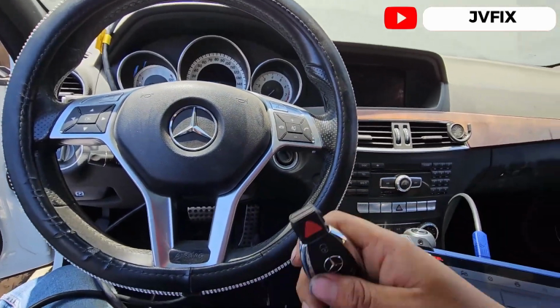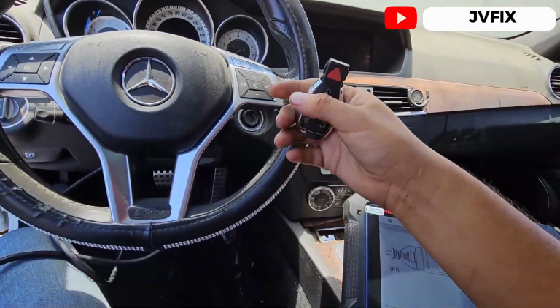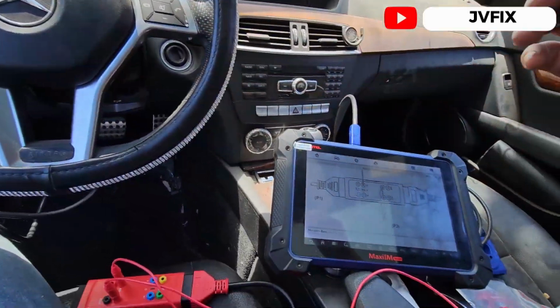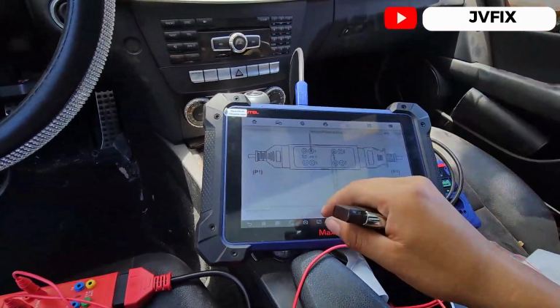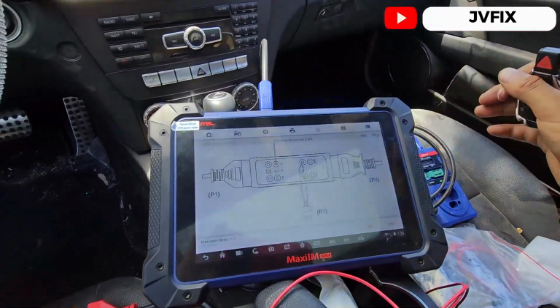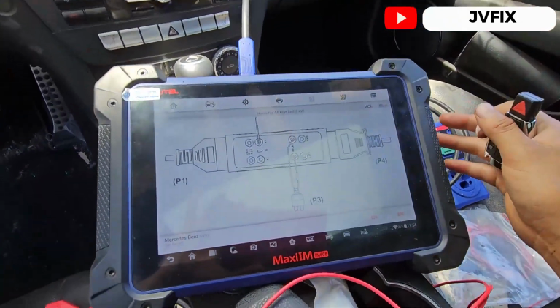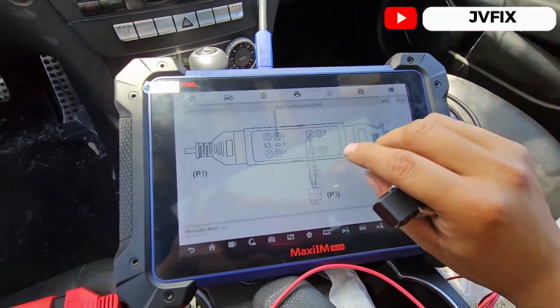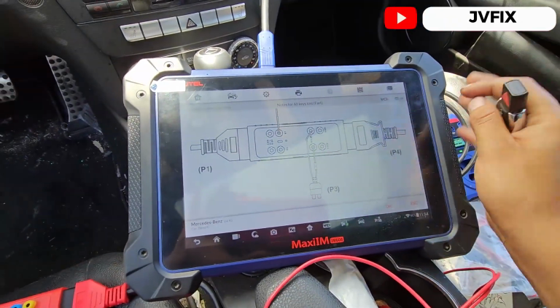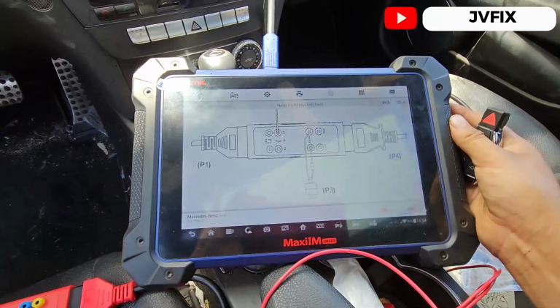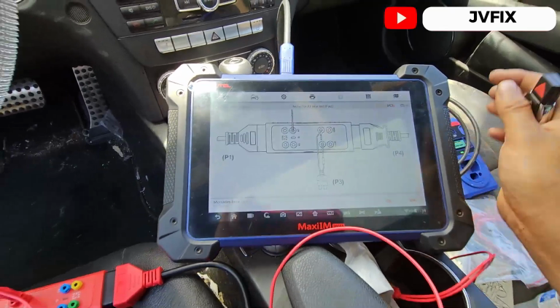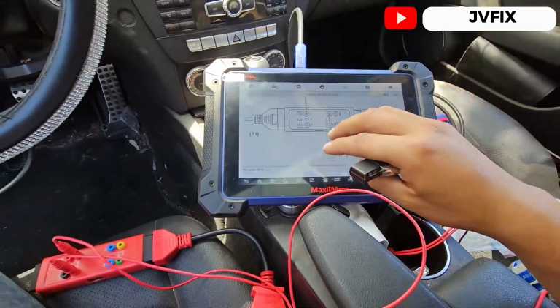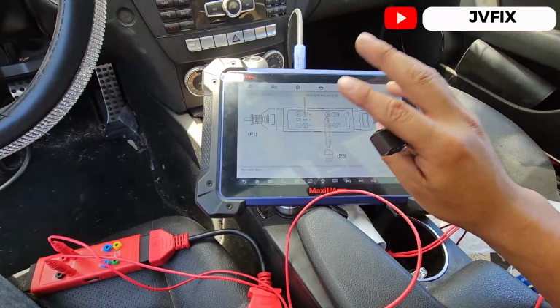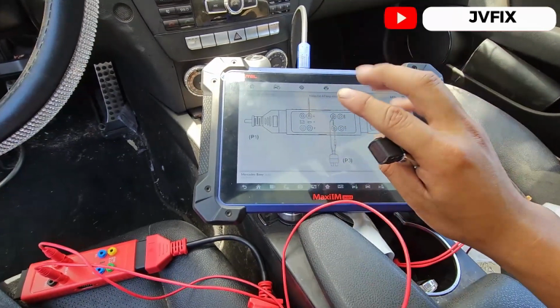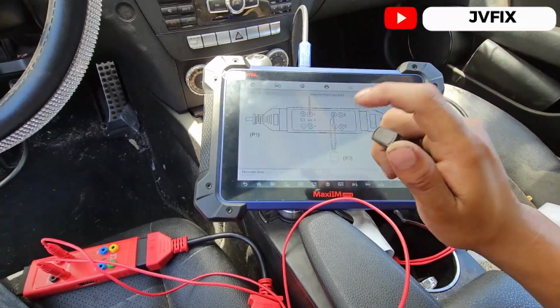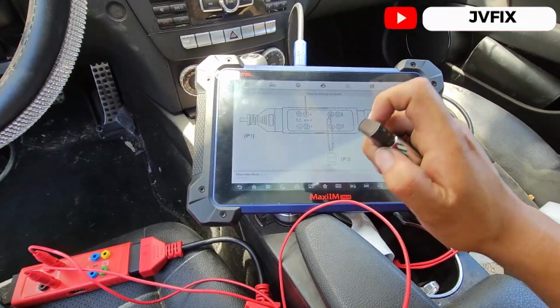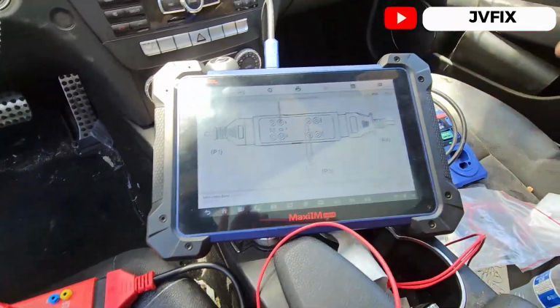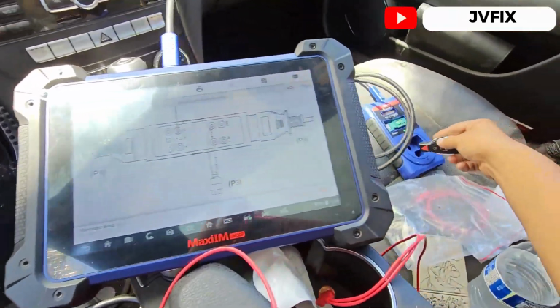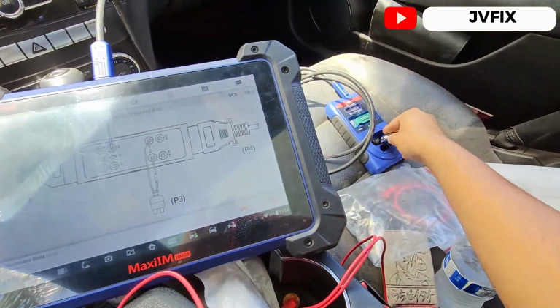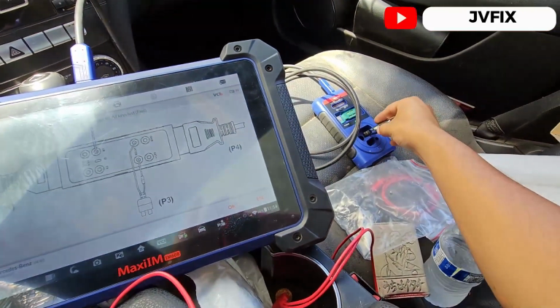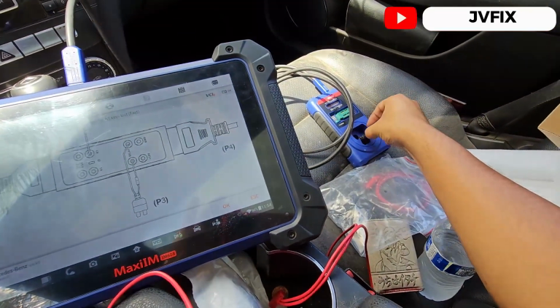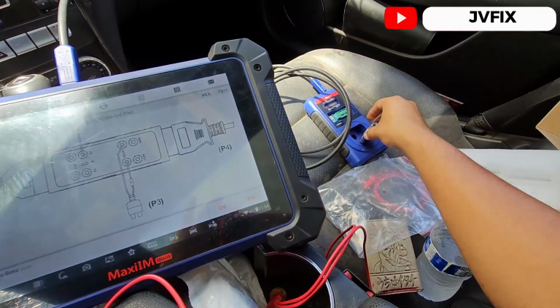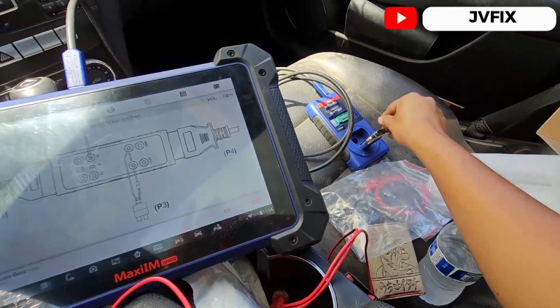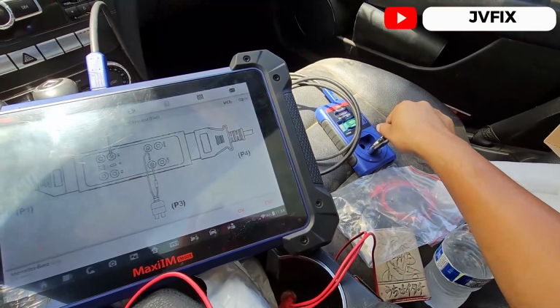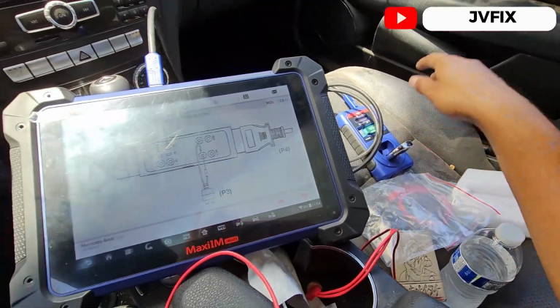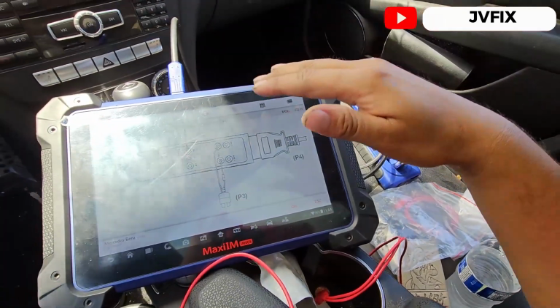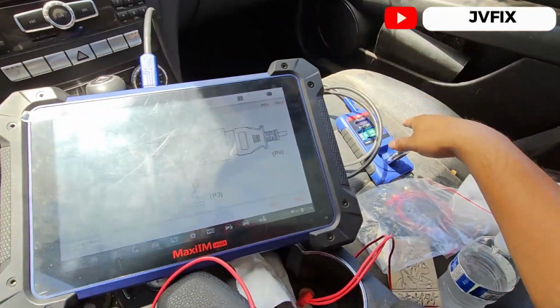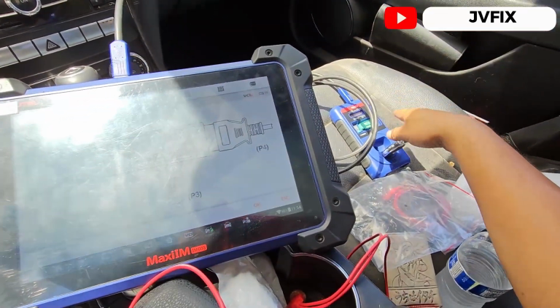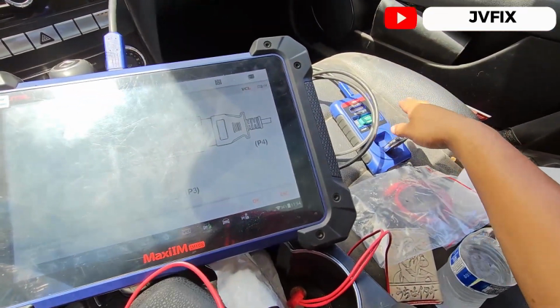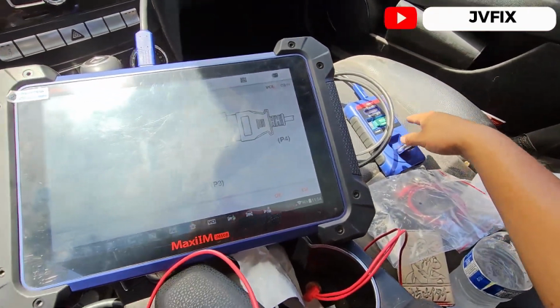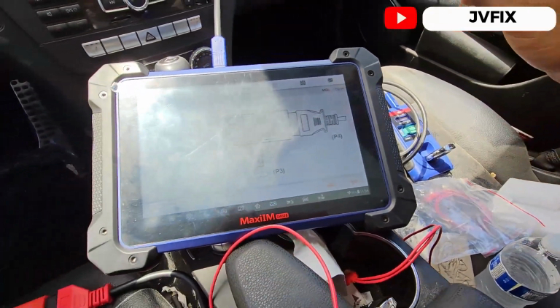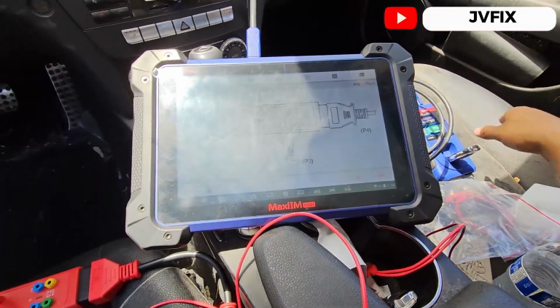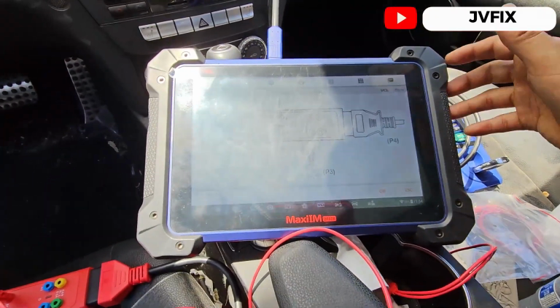We have this tool right here, the IM608, and we're going to program a key using the XP400 programmer. I already checked my key and it's working fine — I can communicate with it.